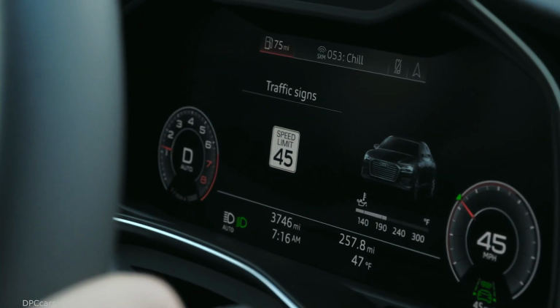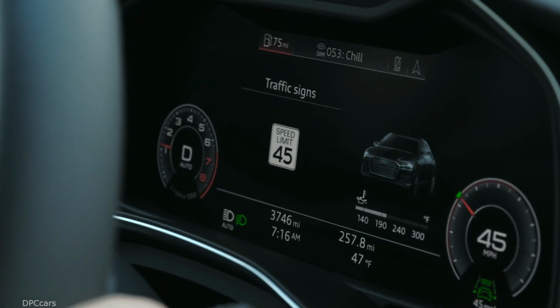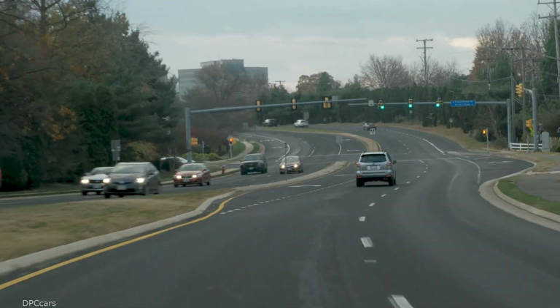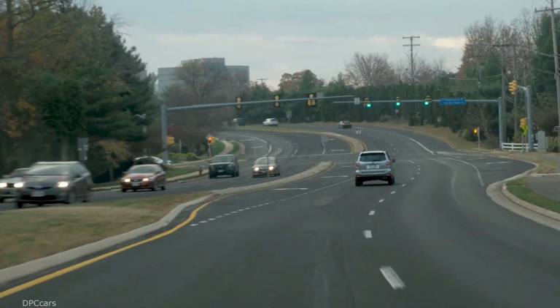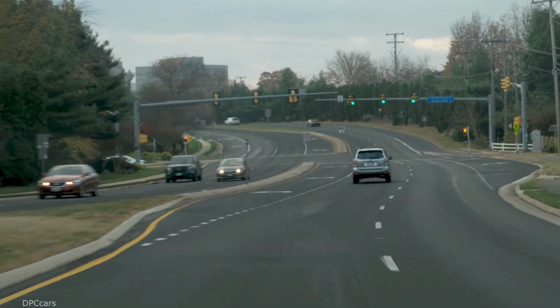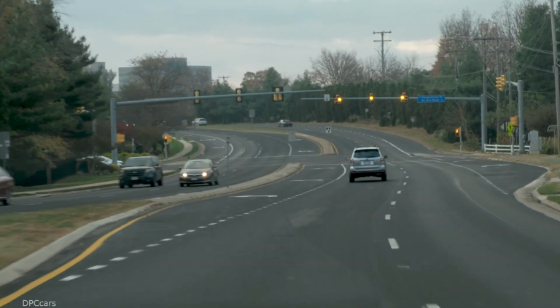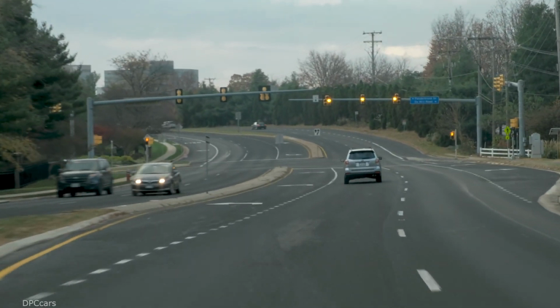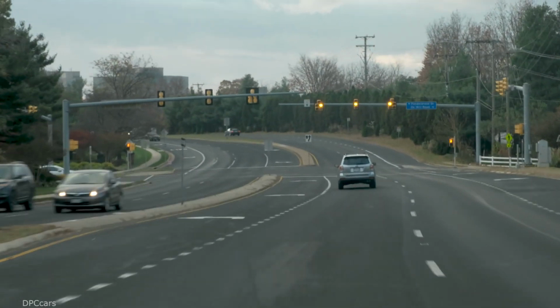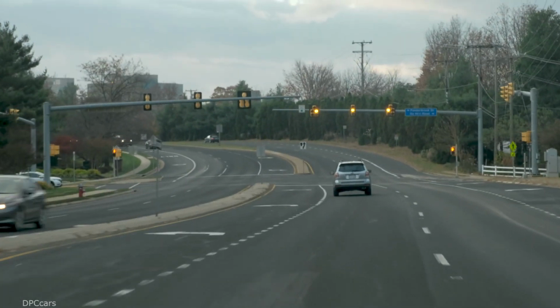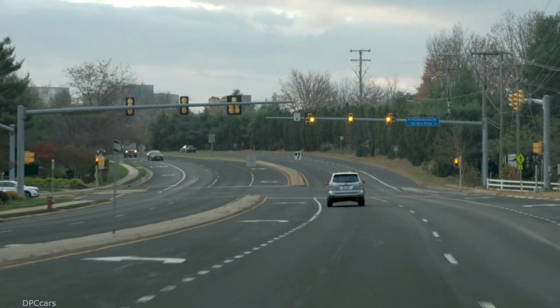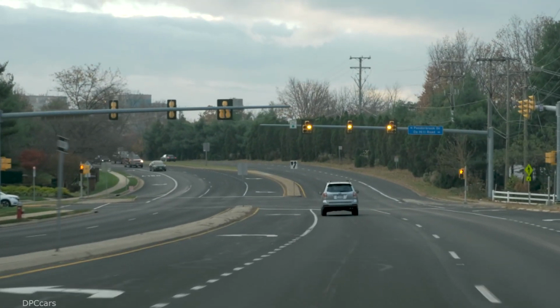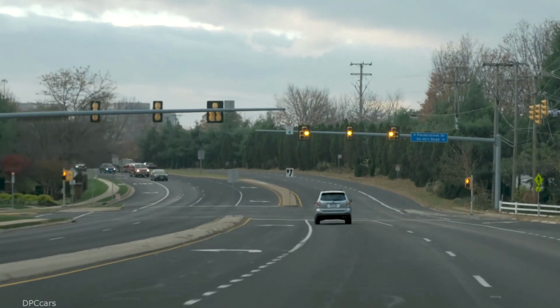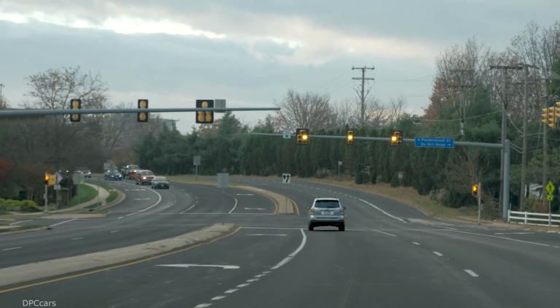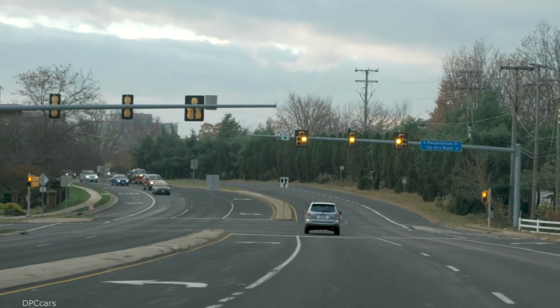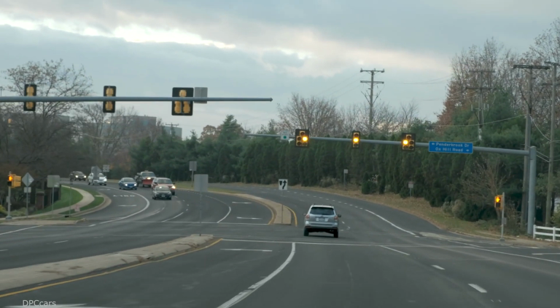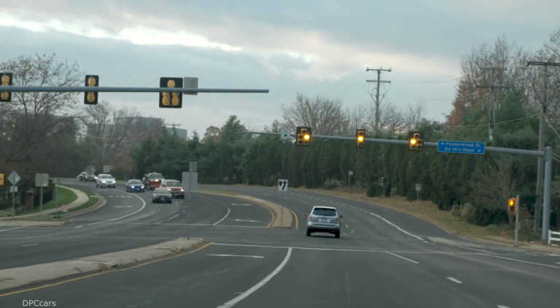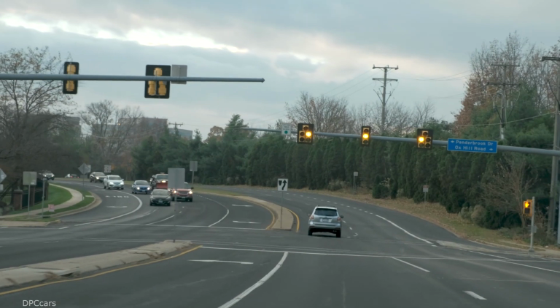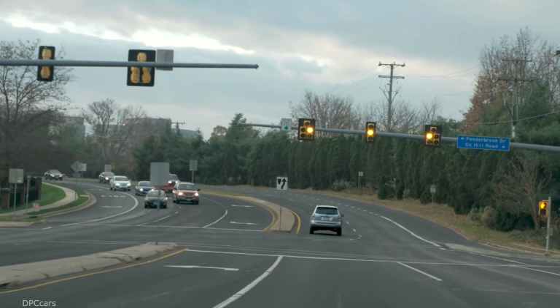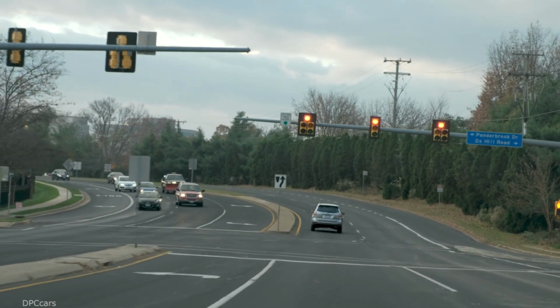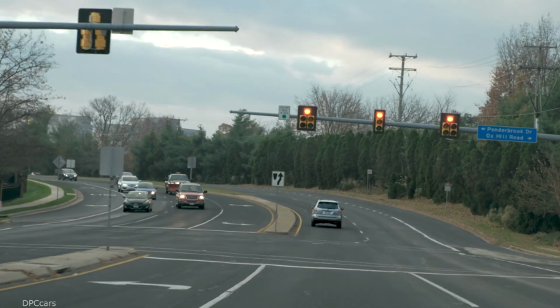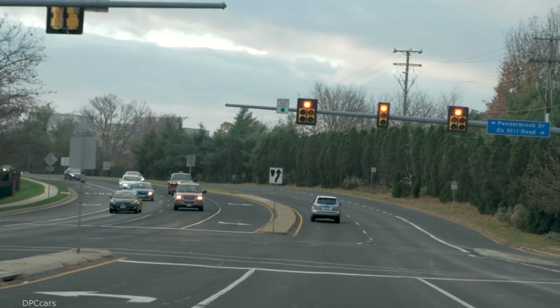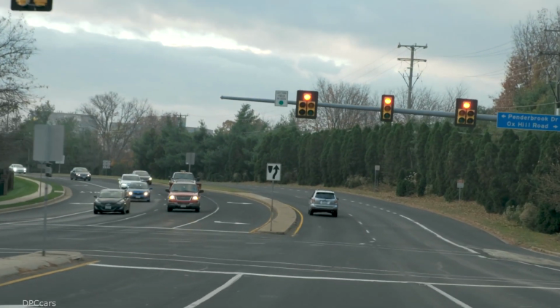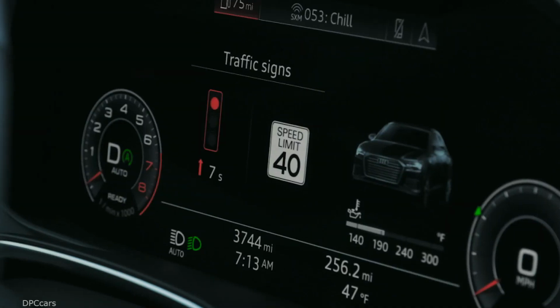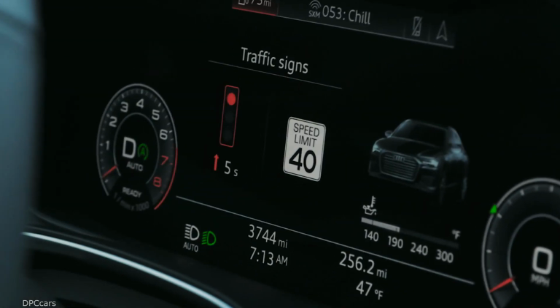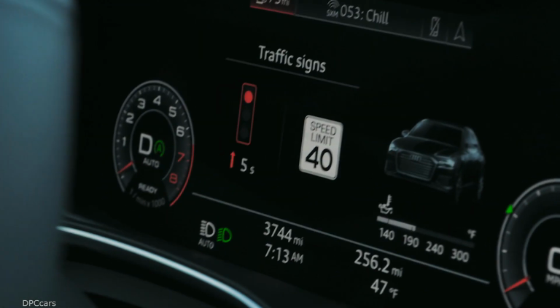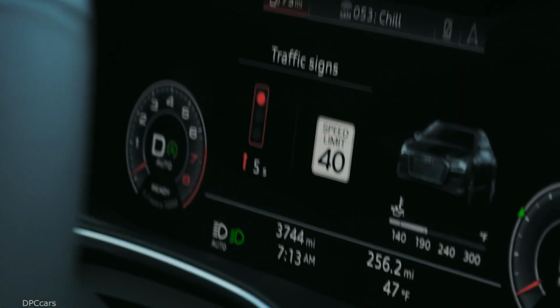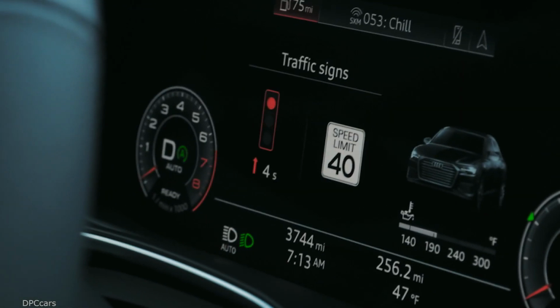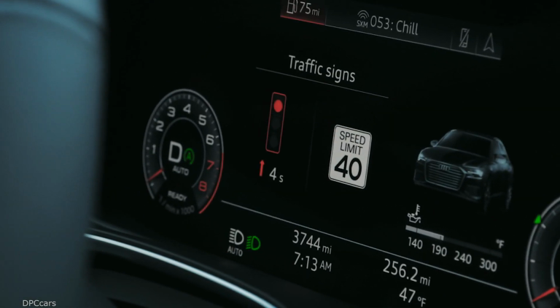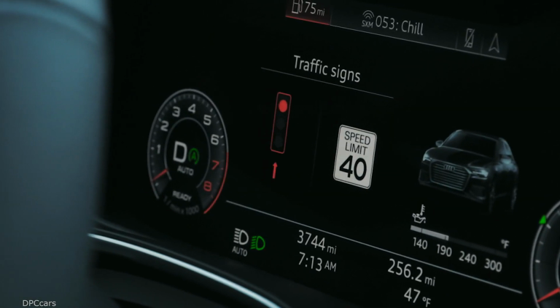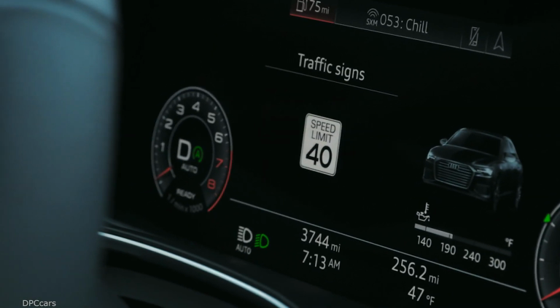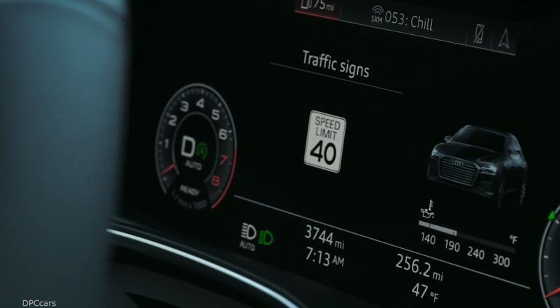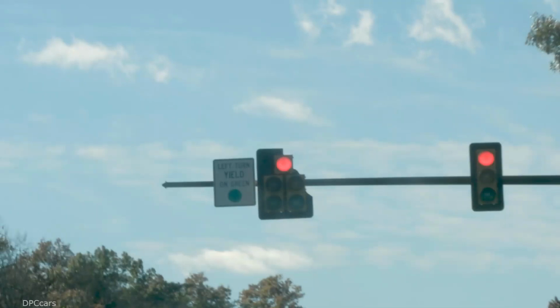The distance to stop, the speed limit profile for the area, and the signal timing plans are all used to calculate the speed recommendation displayed to the driver.